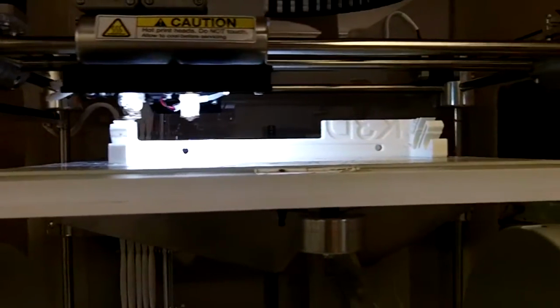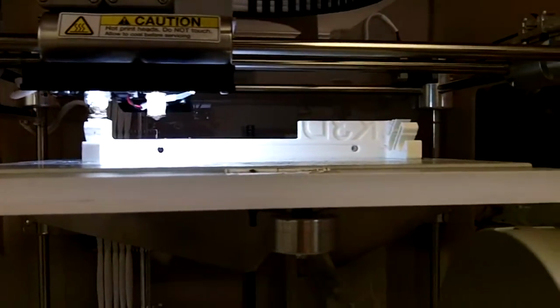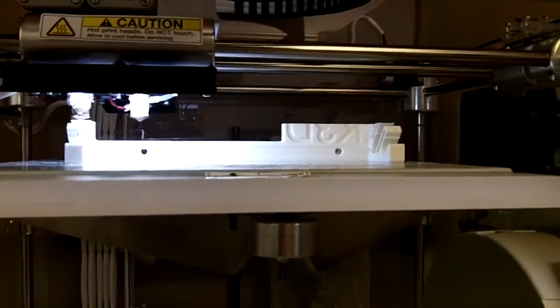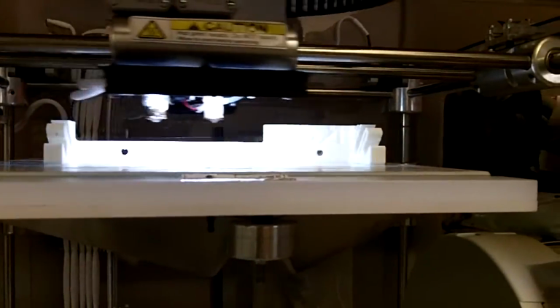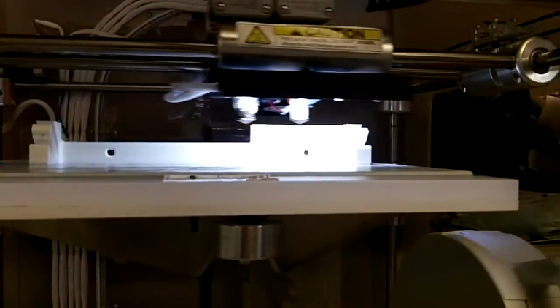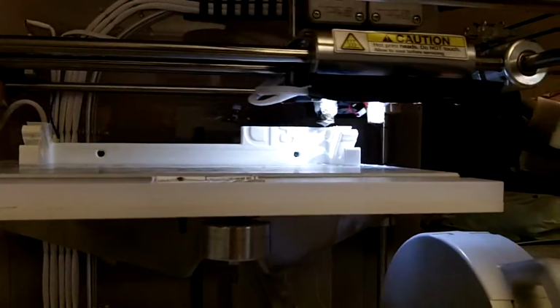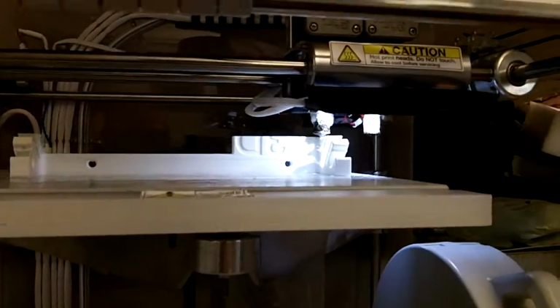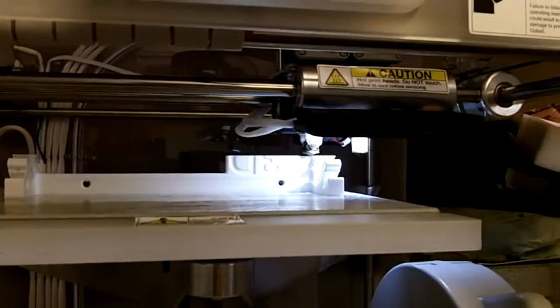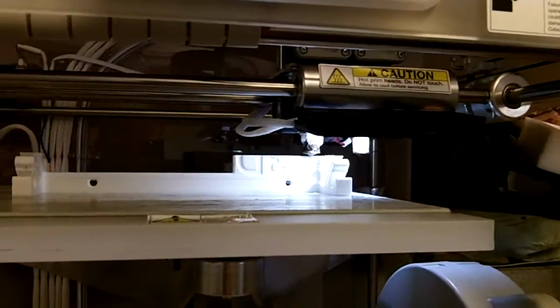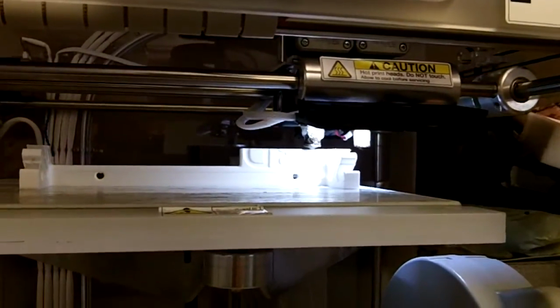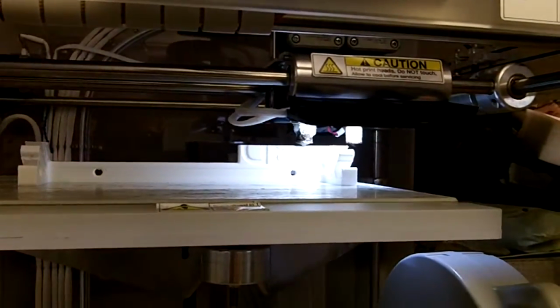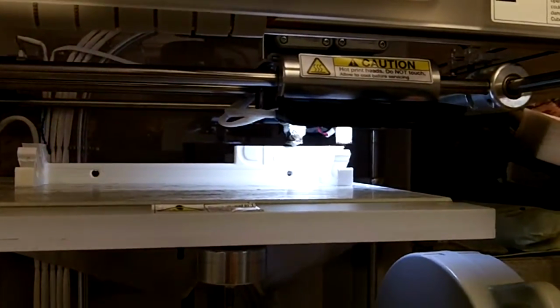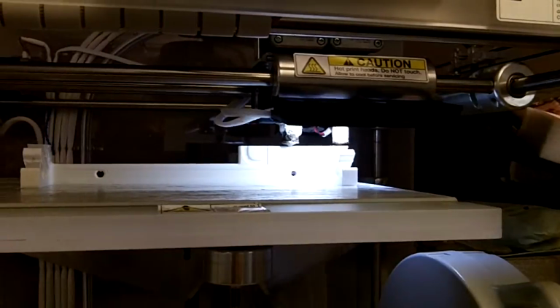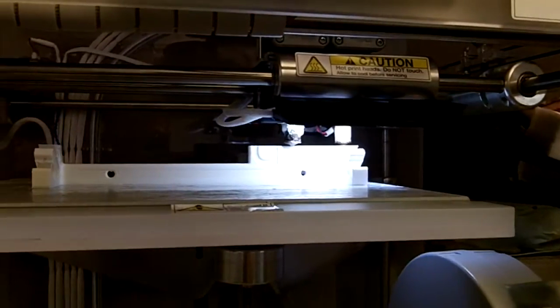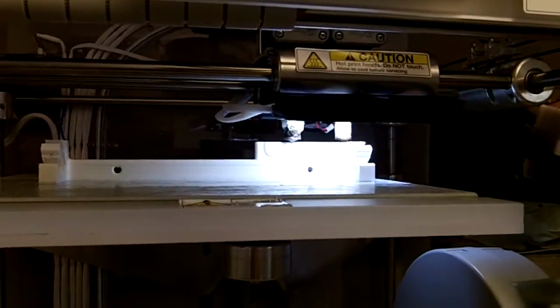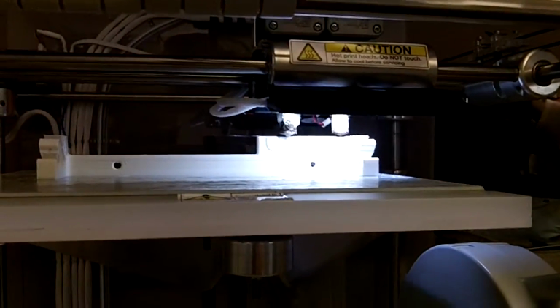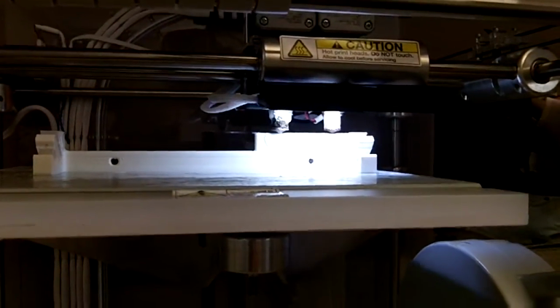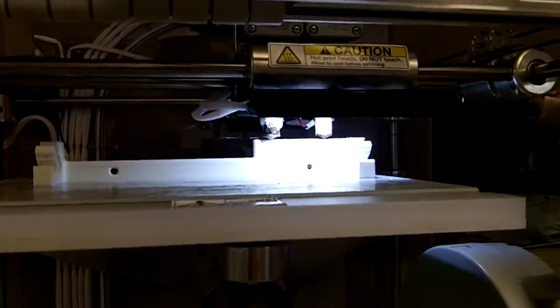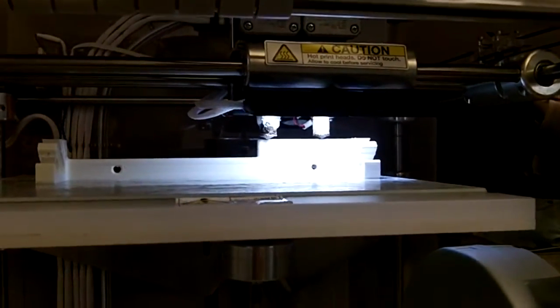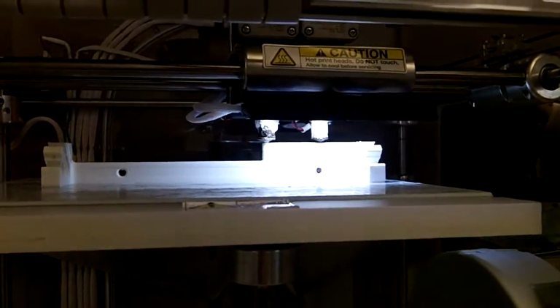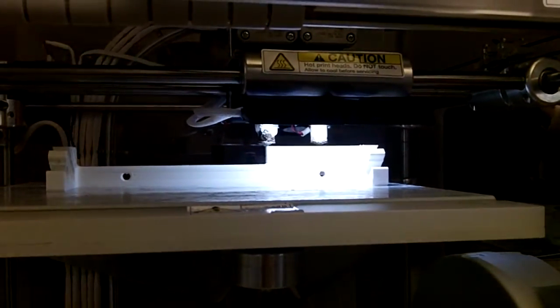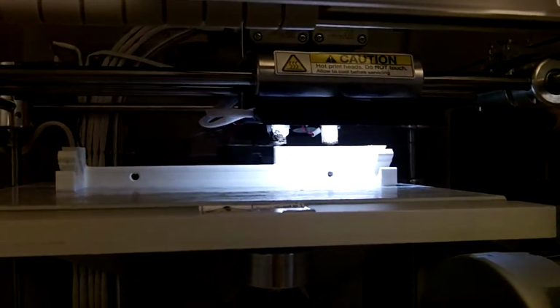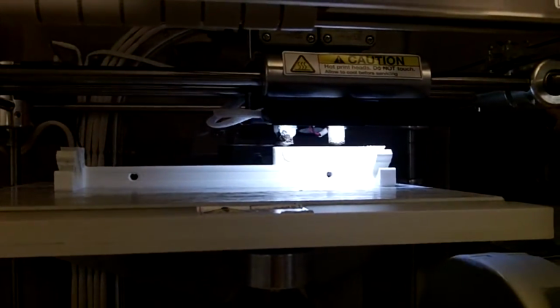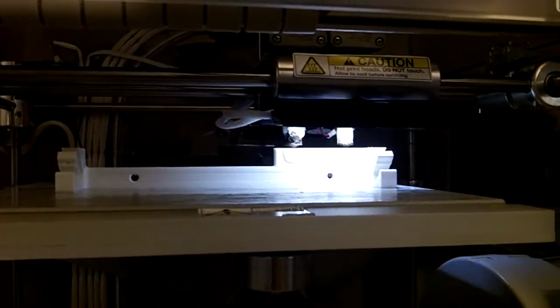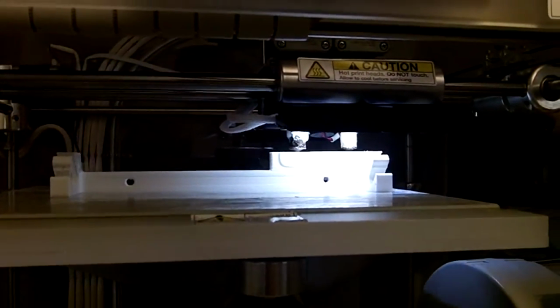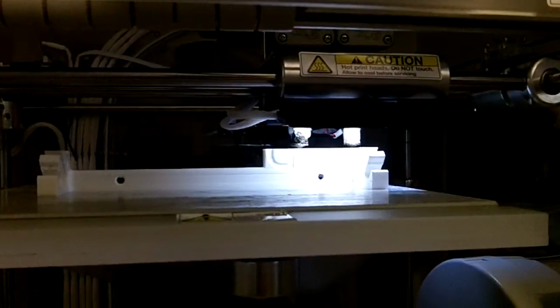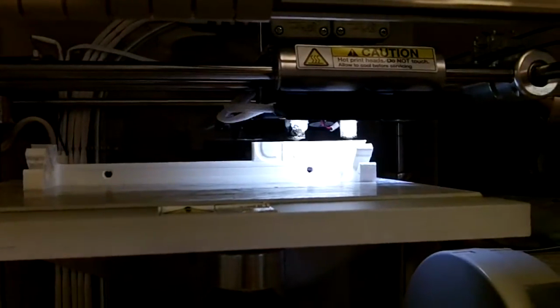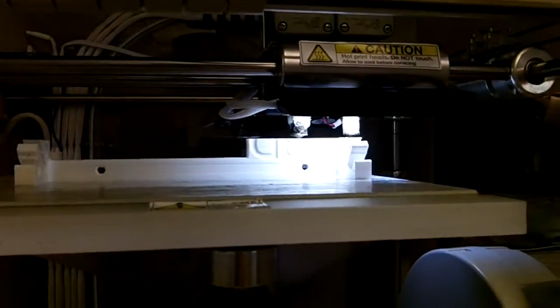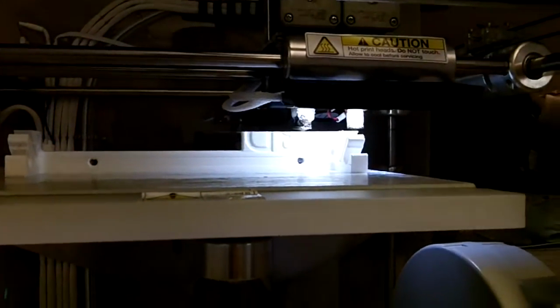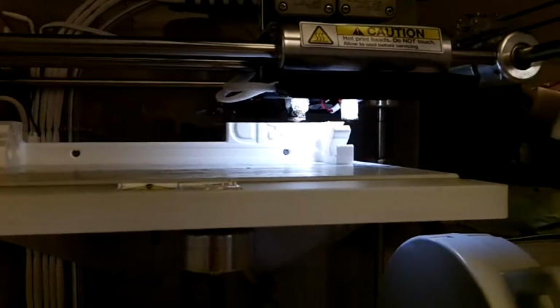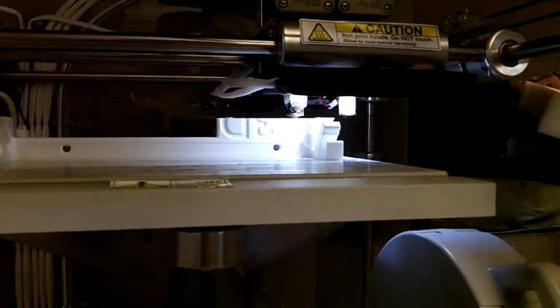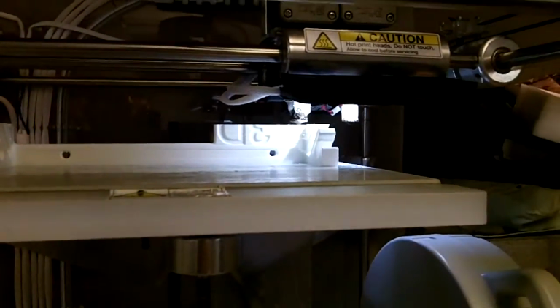You can see the initials K3D starting to show up. I printed this upside down — you sort of have to start on a very flat edge, whatever the flattest edge is, to try to keep away from using supports.